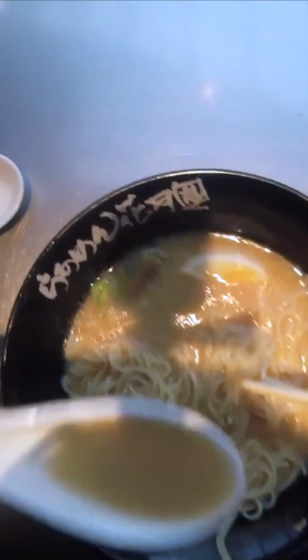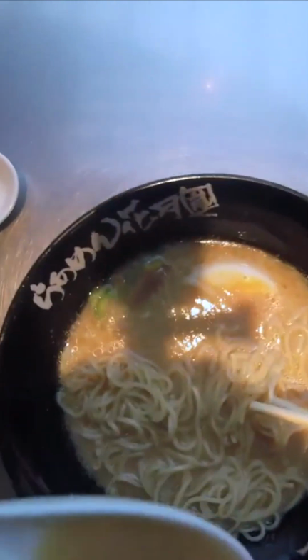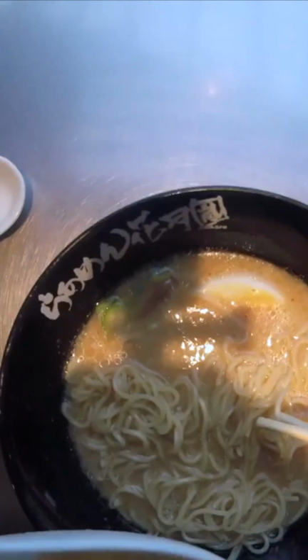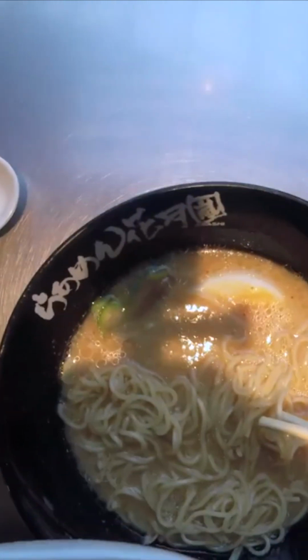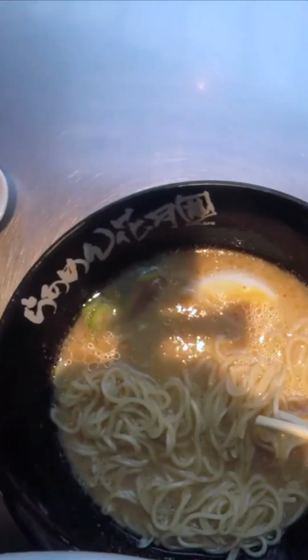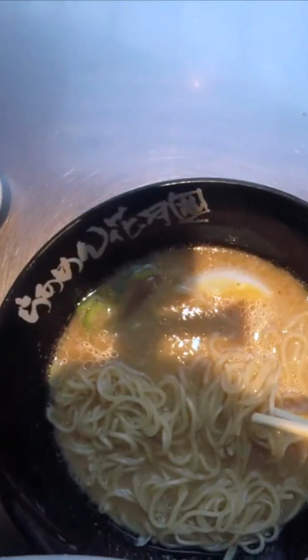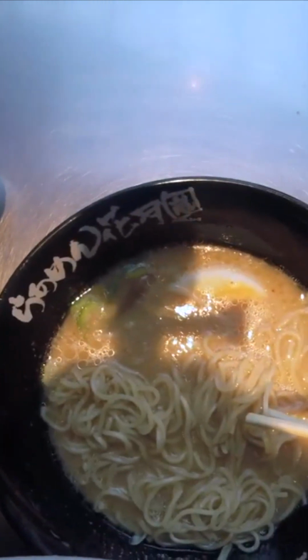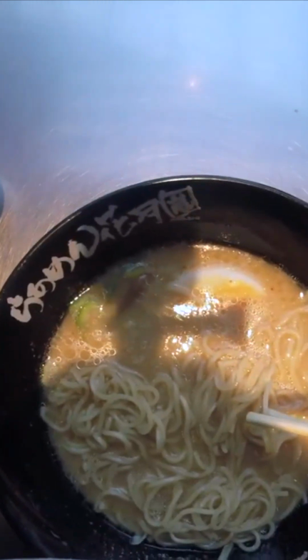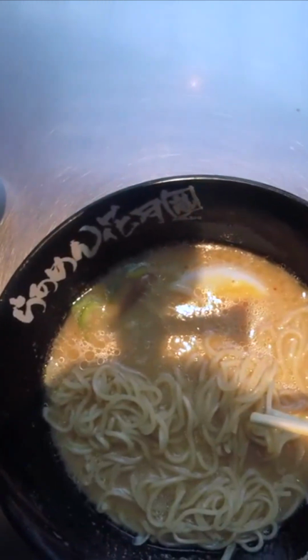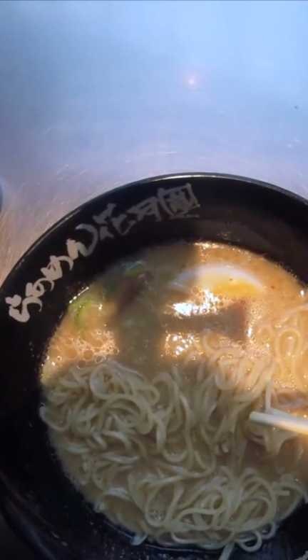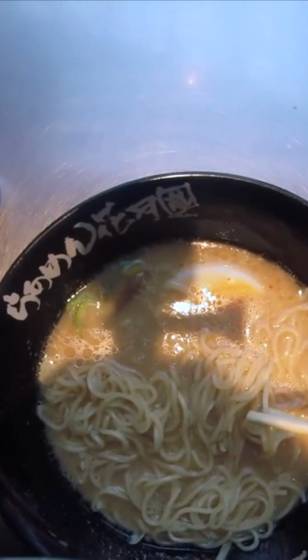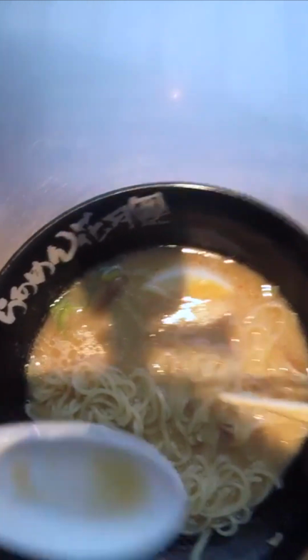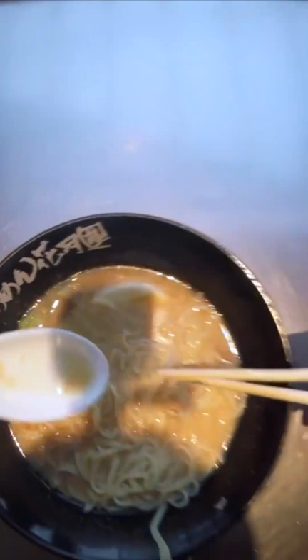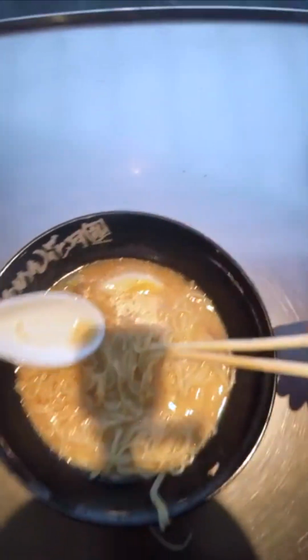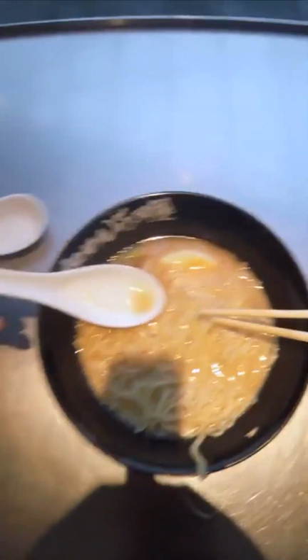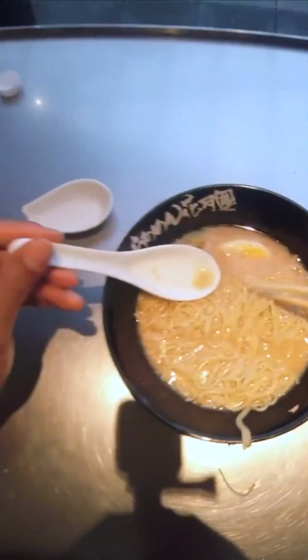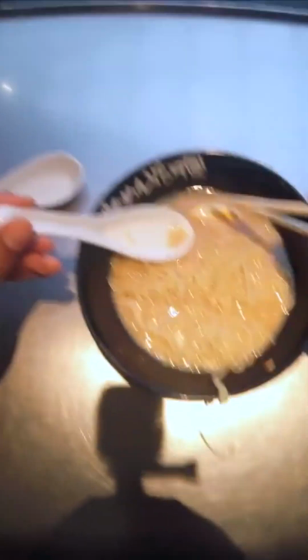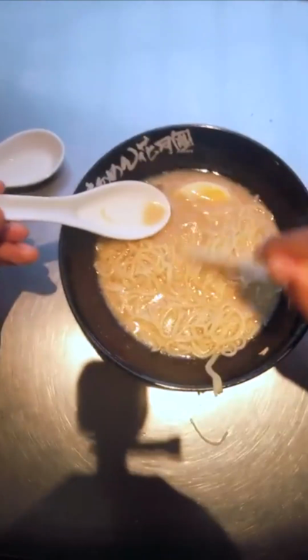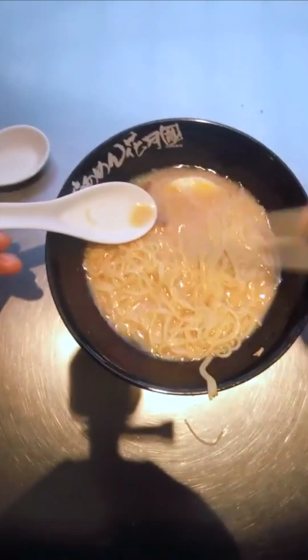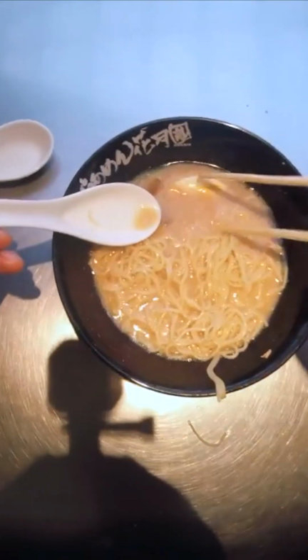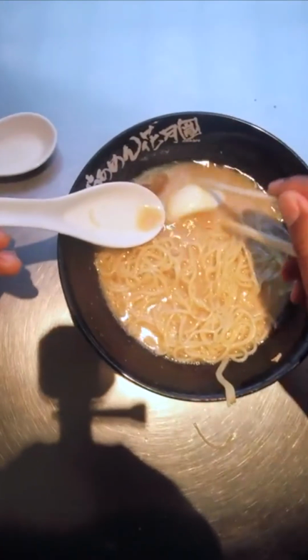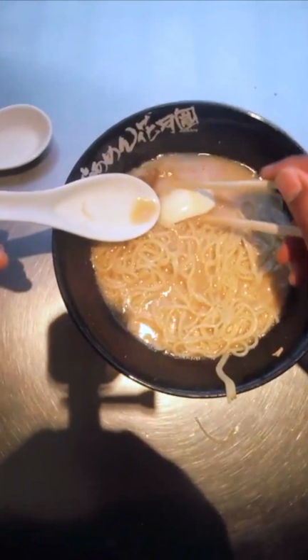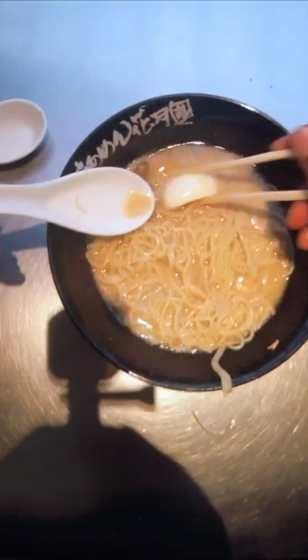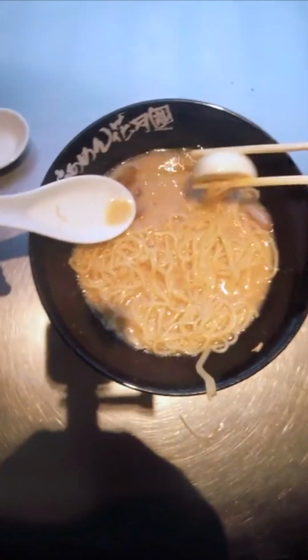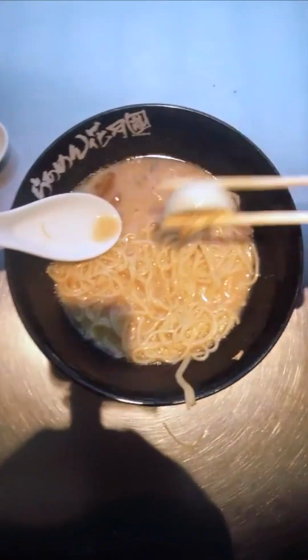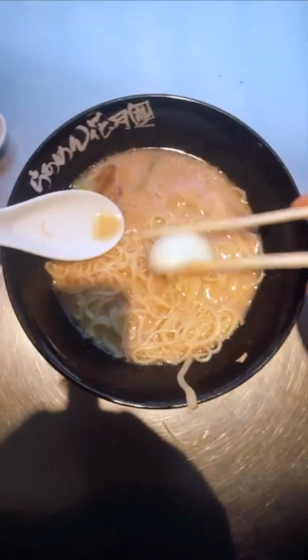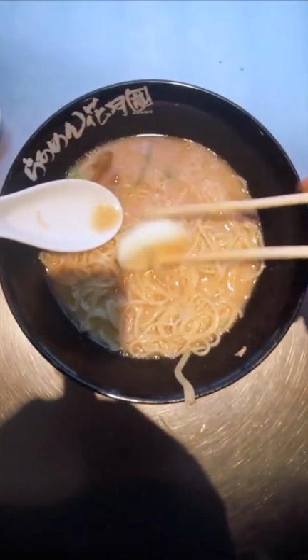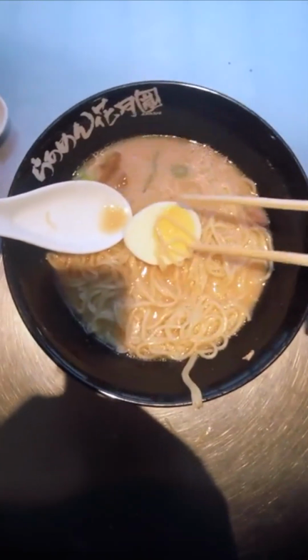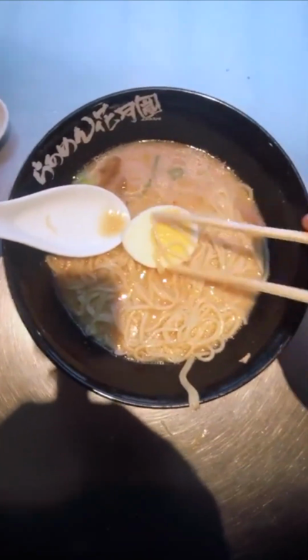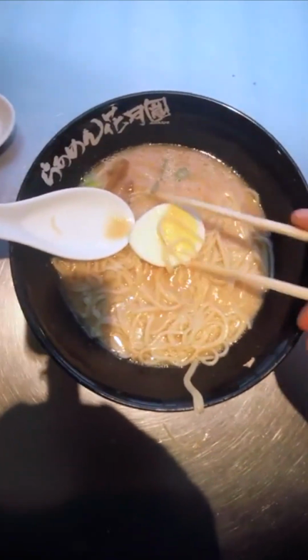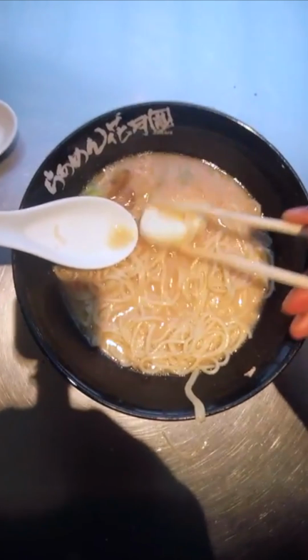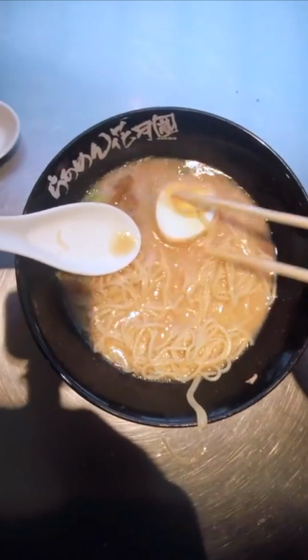Step 10: Elimination. Any undigested or unabsorbed remnants, including fiber, are eliminated from the body as stool during the process of defecation.